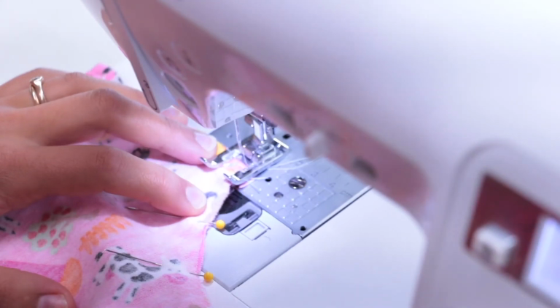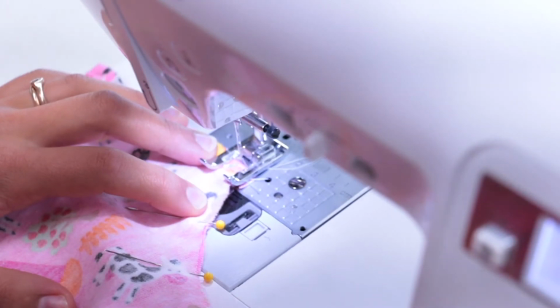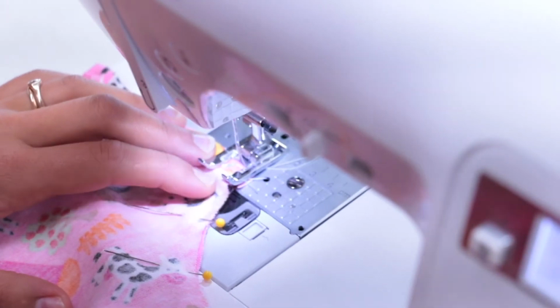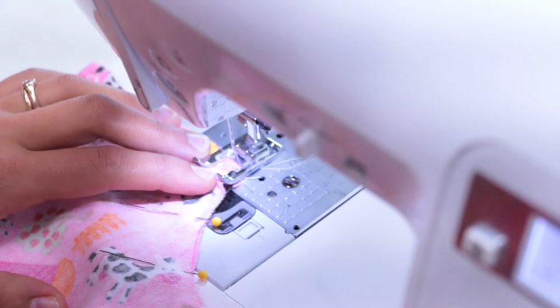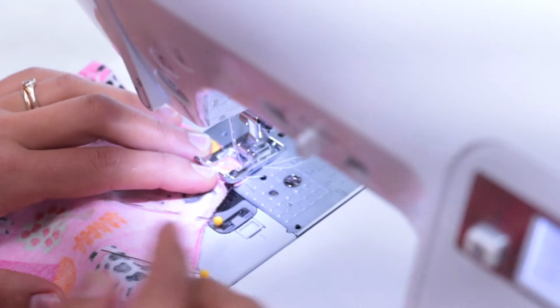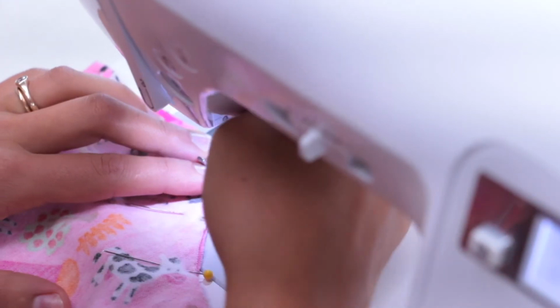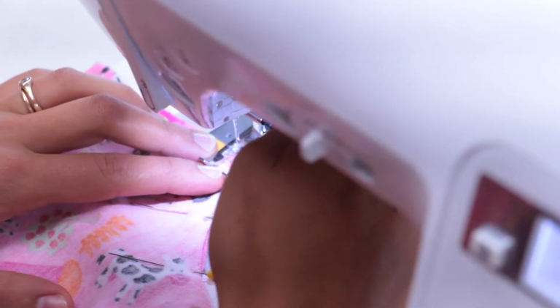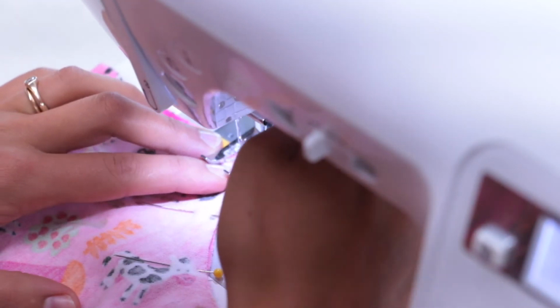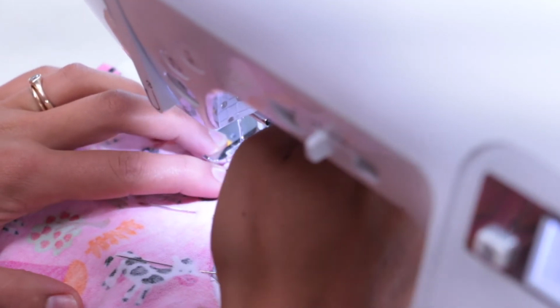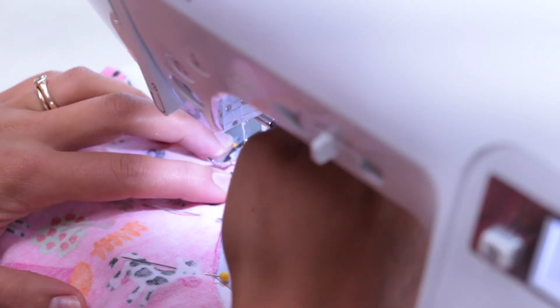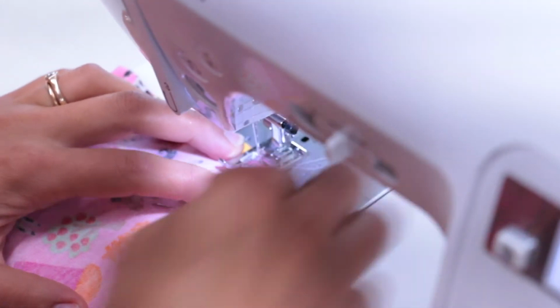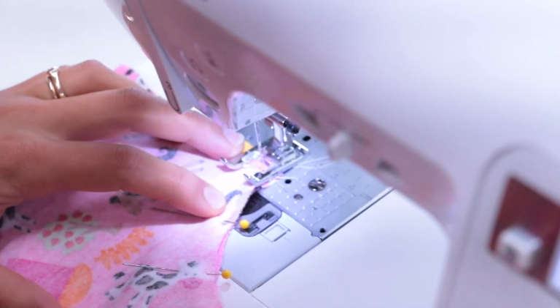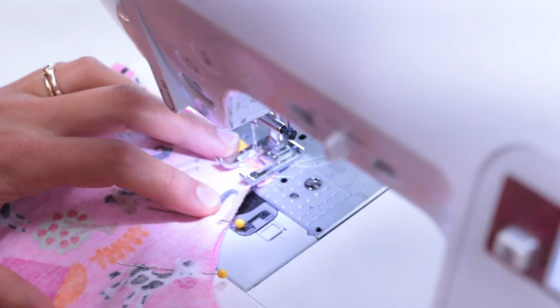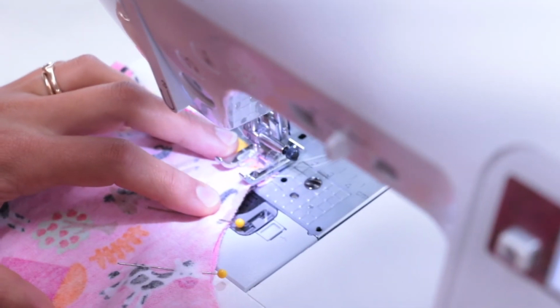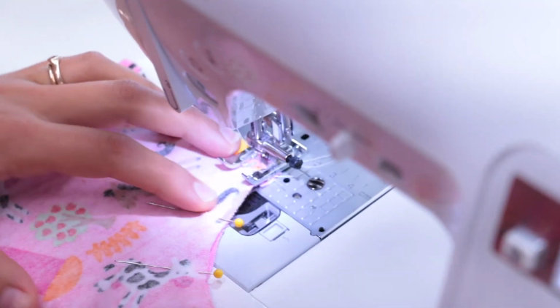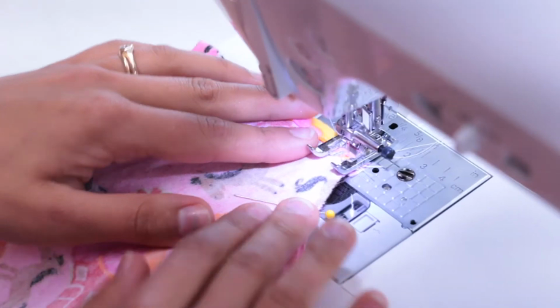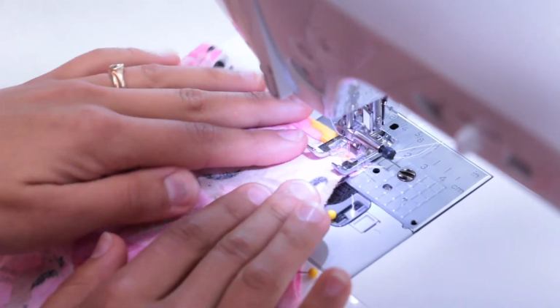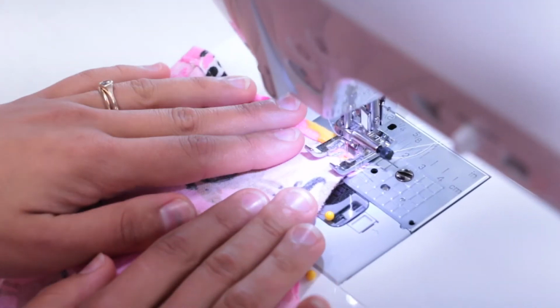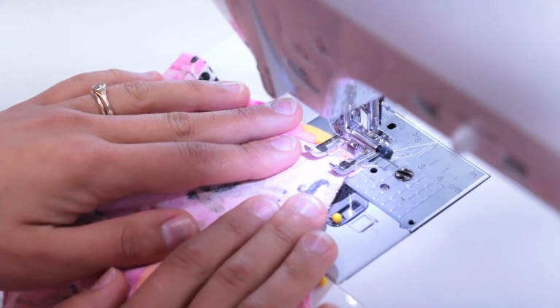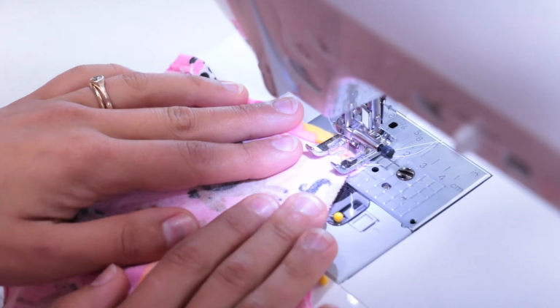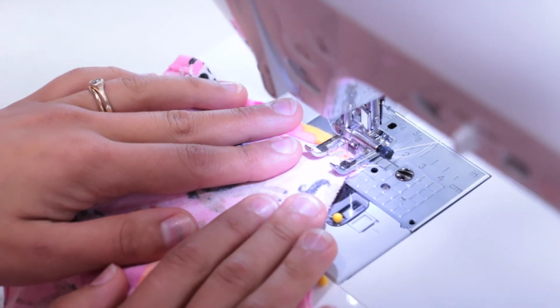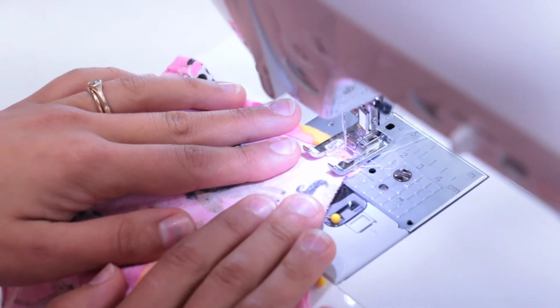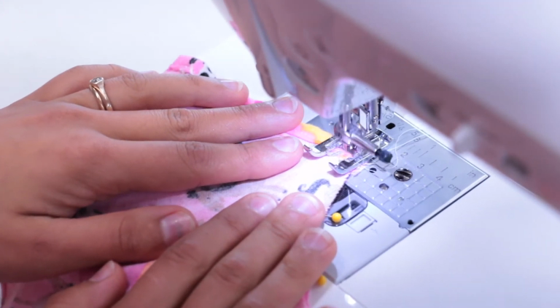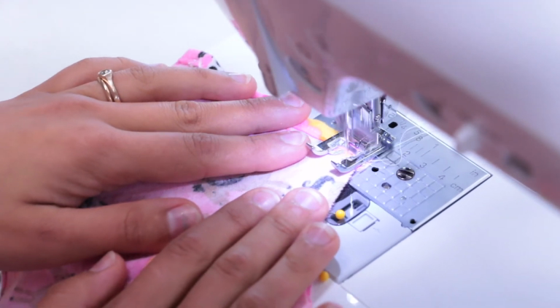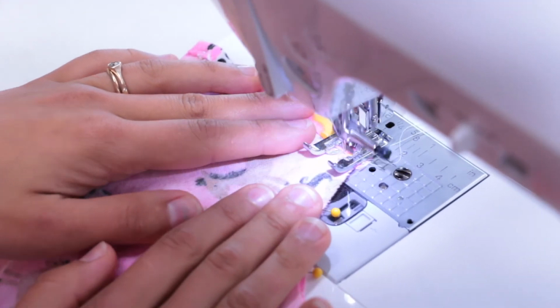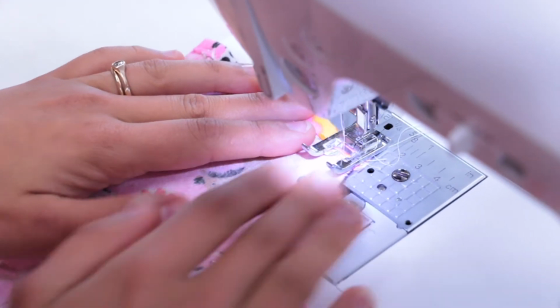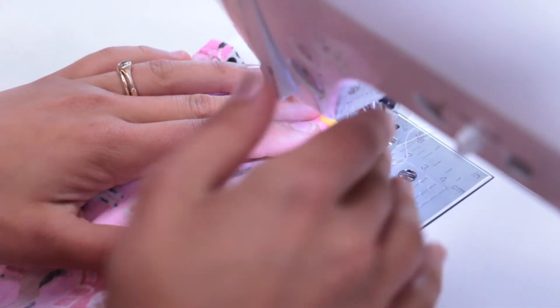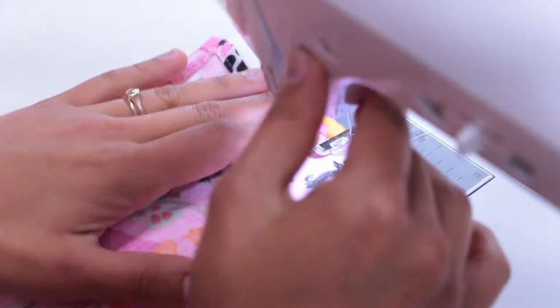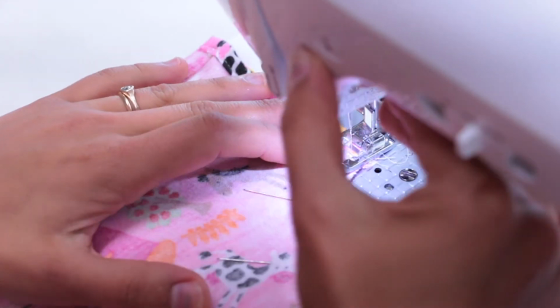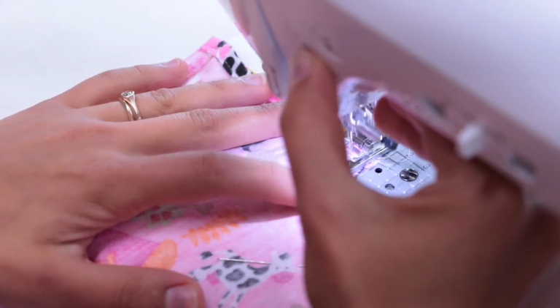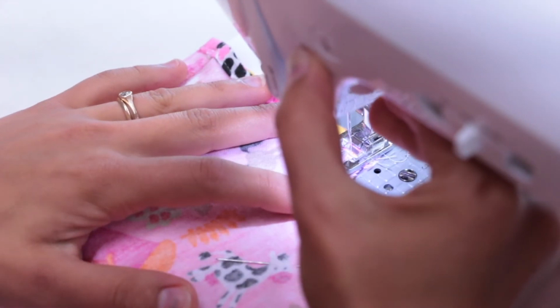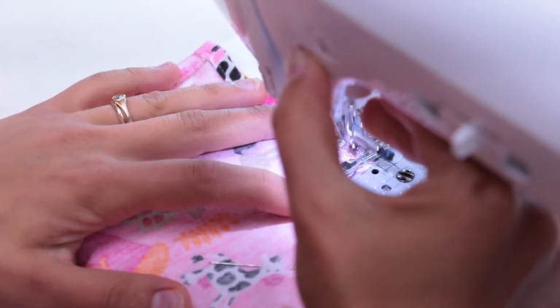Sew both sides, leaving a seam allowance of up to three-eighths of an inch, large enough to fit a zigzag stitch that will be running beside it. Don't forget to backstitch.